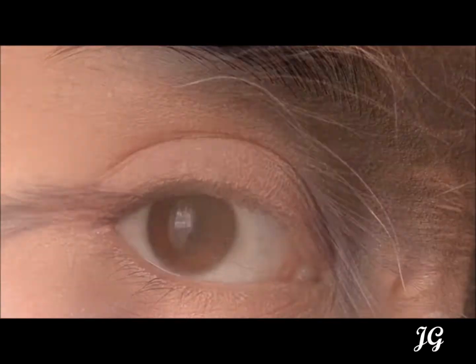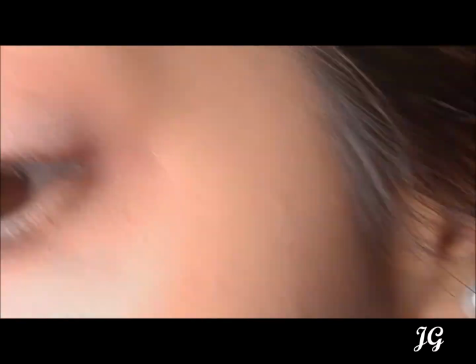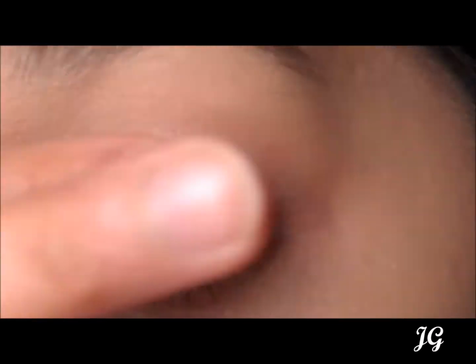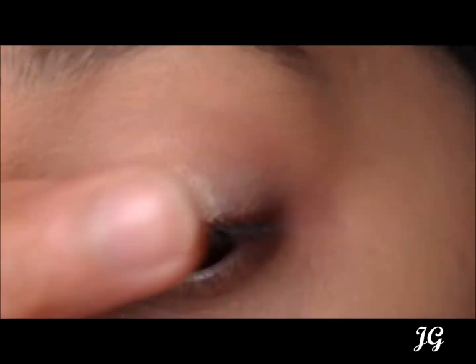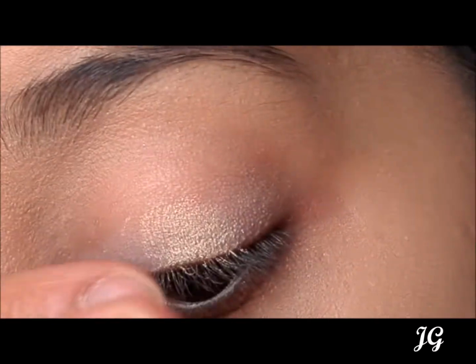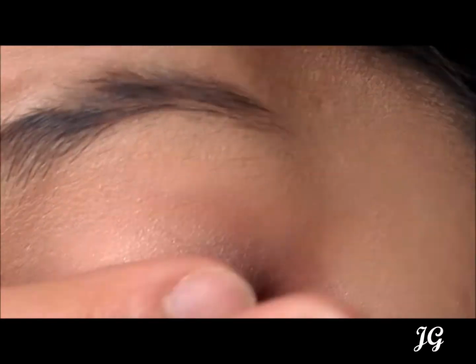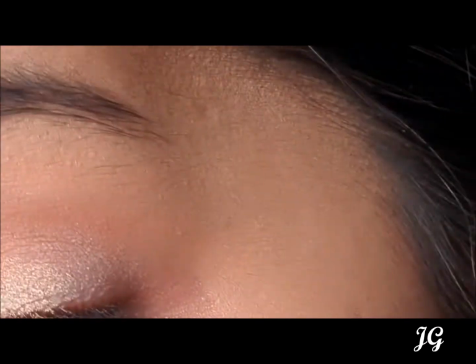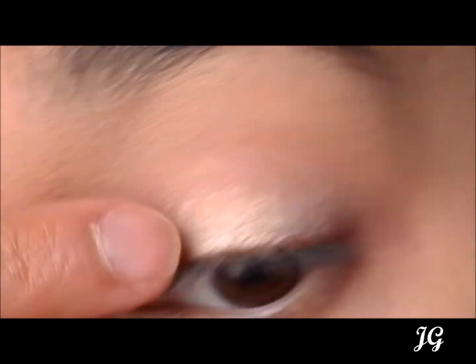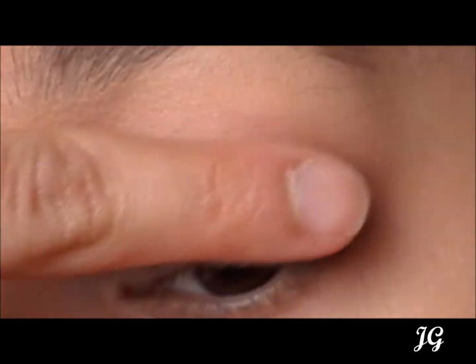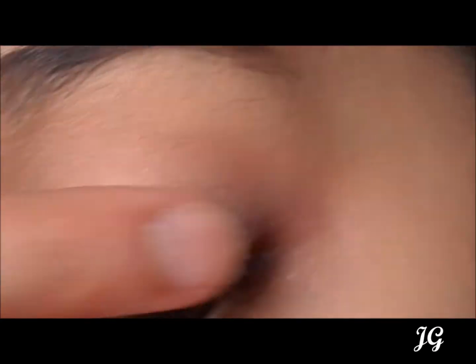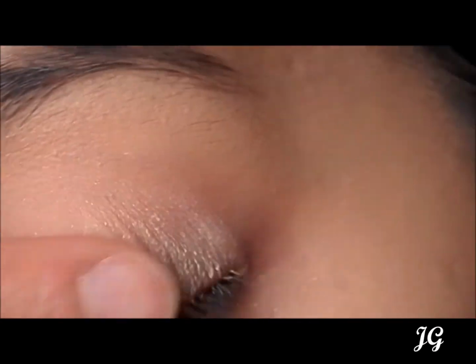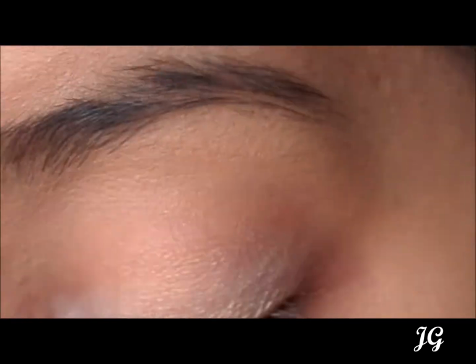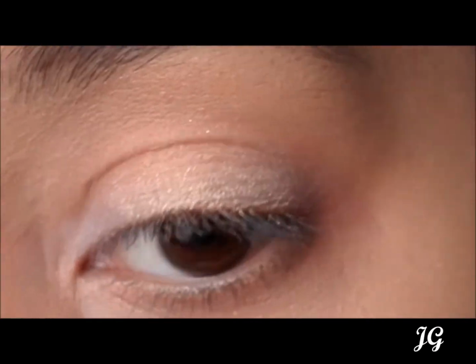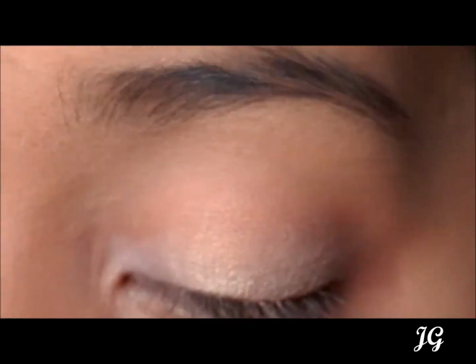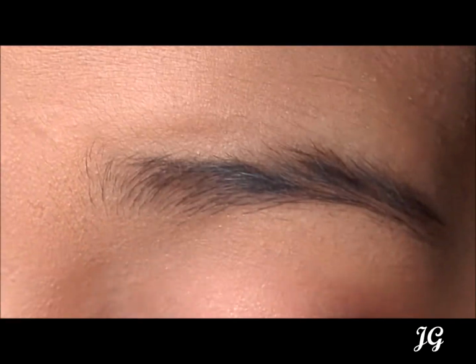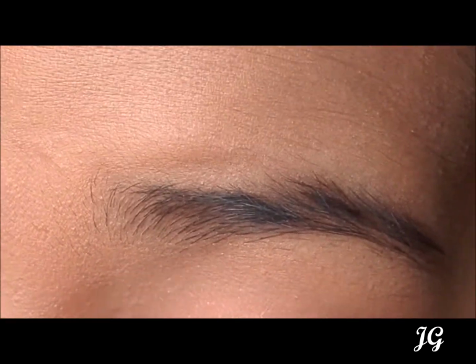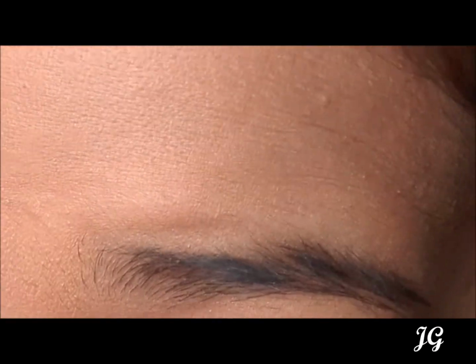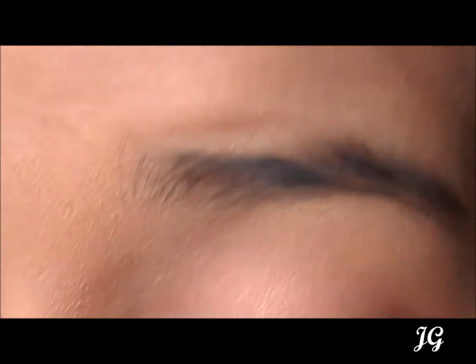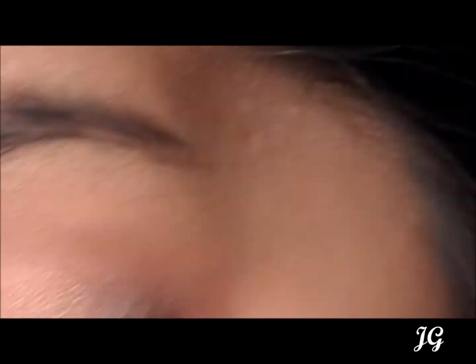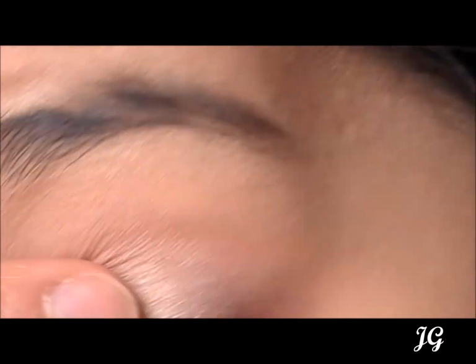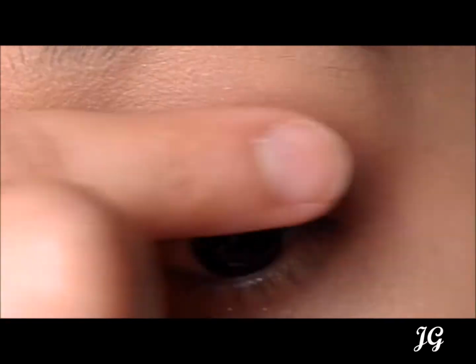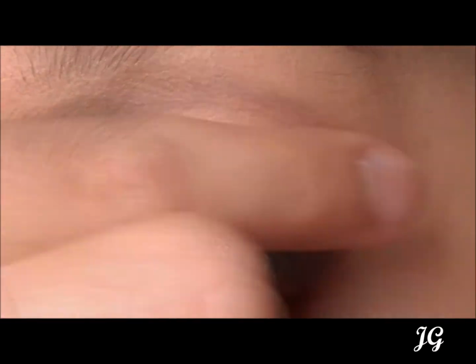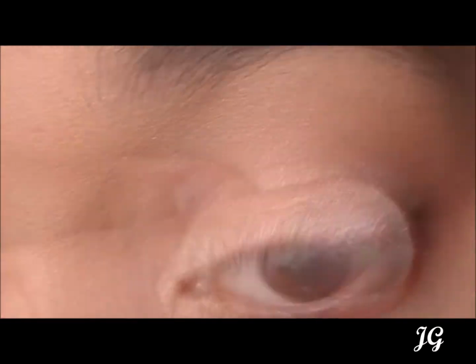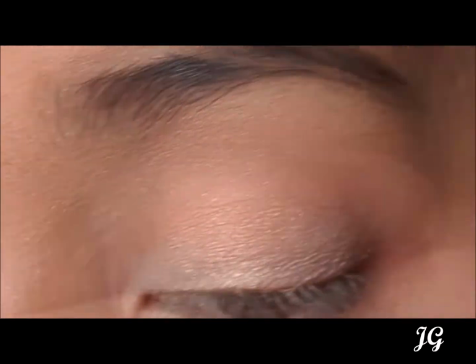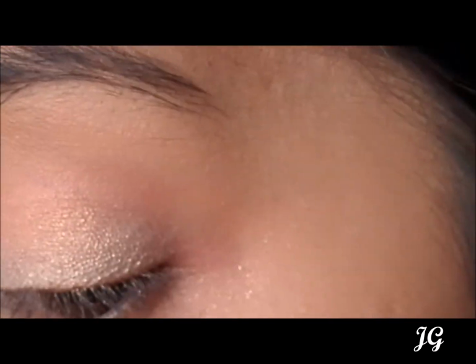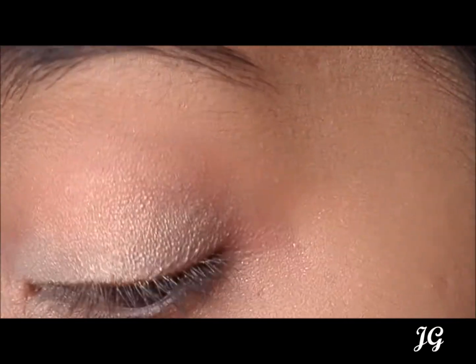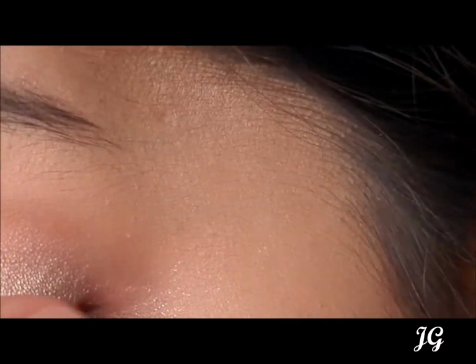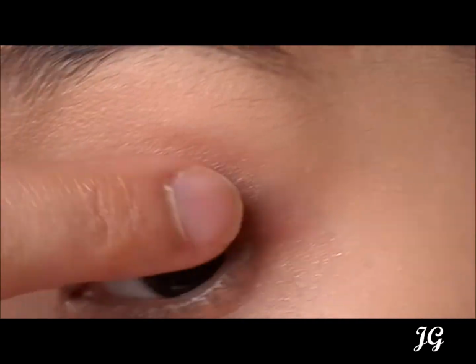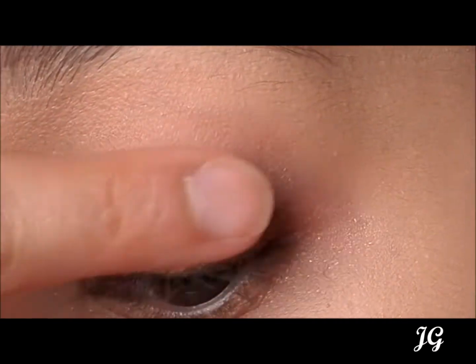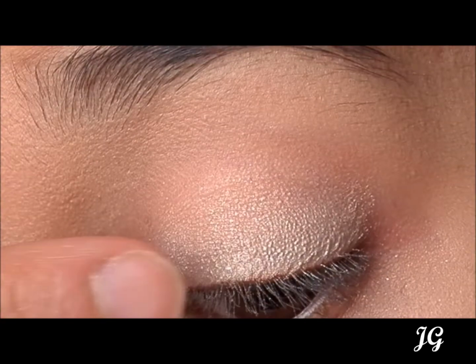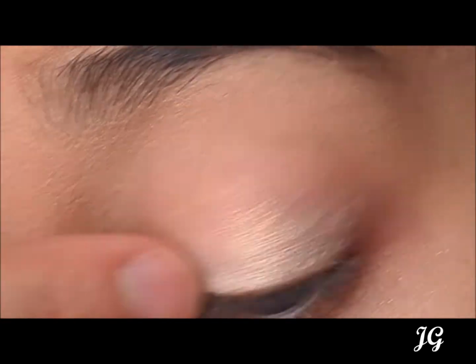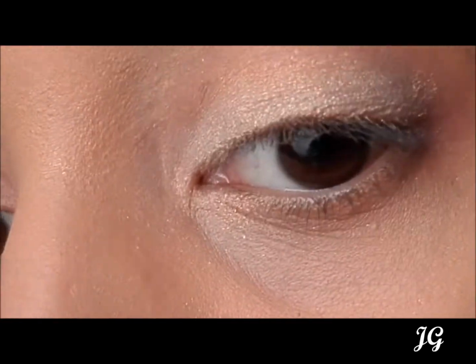Finally, the last shade is a light golden beige glittery shadow. It has a bit of fallout and does not pack on as well as the others, but it still allows you to build up the pigmentation. The shade is great to highlight under the brow bone or near the inner corner areas.